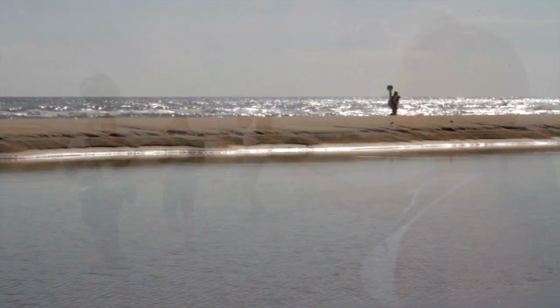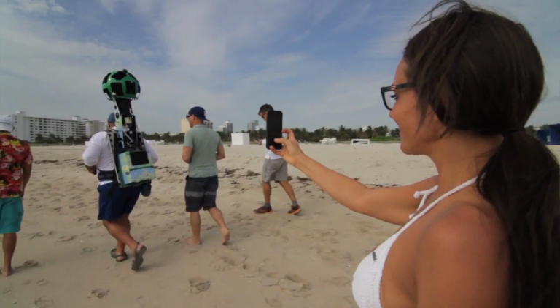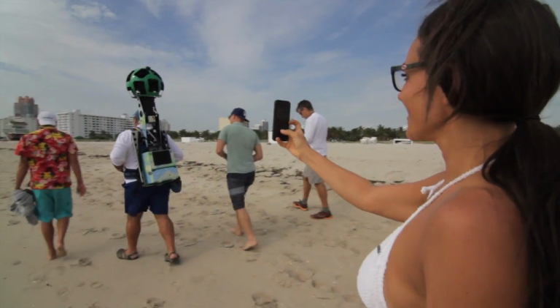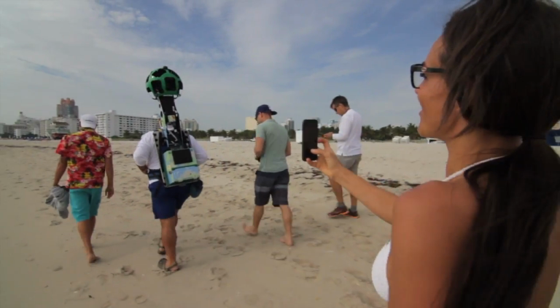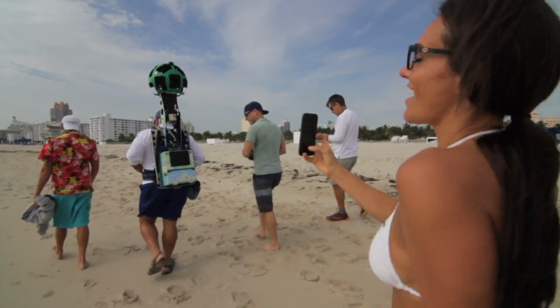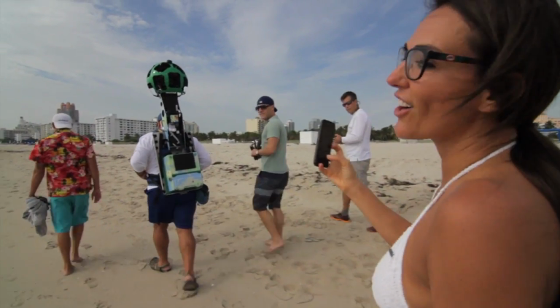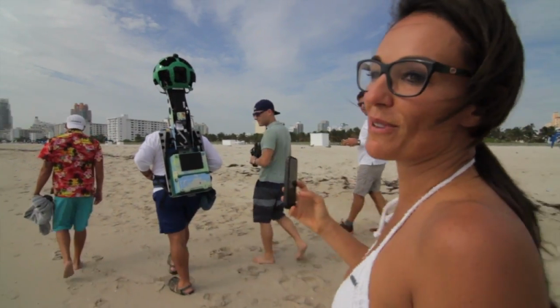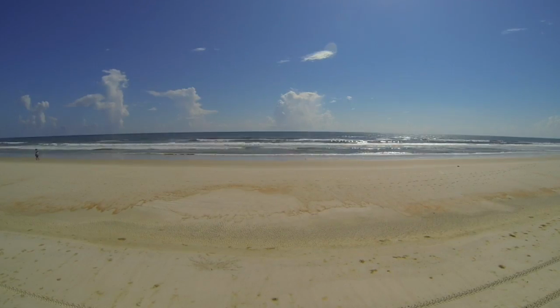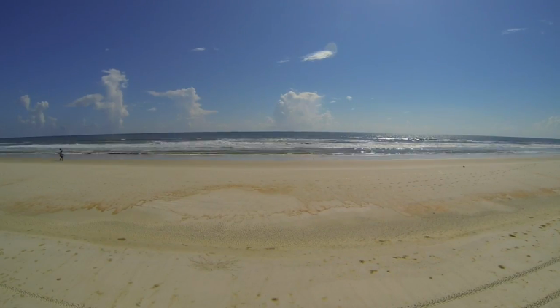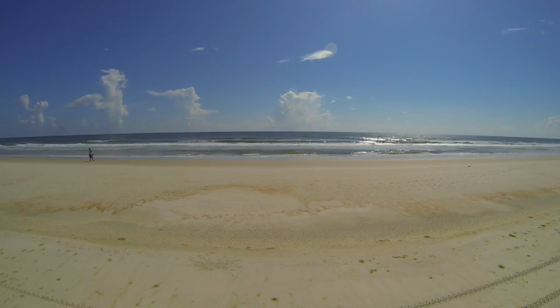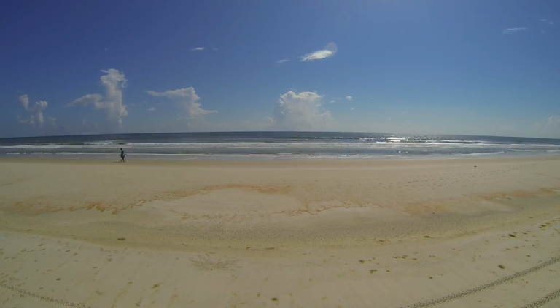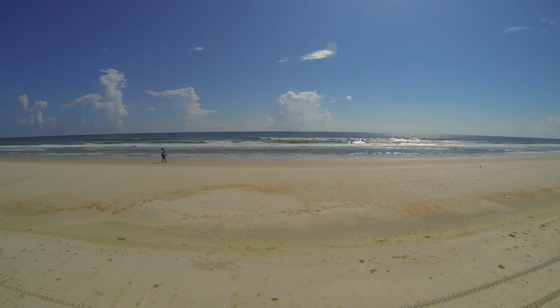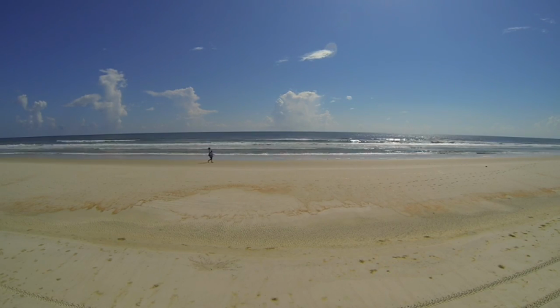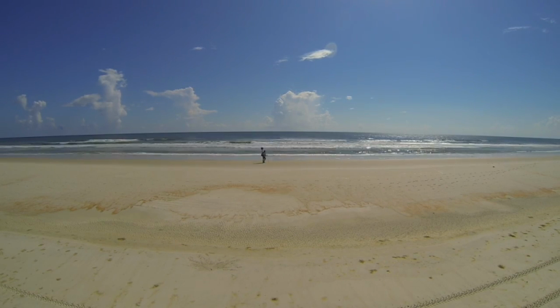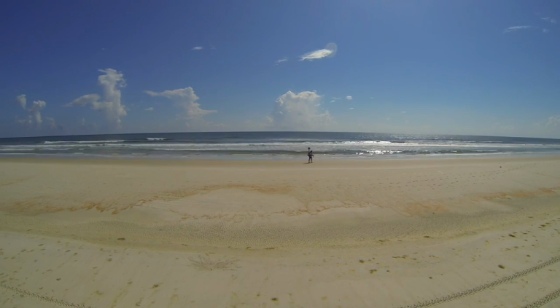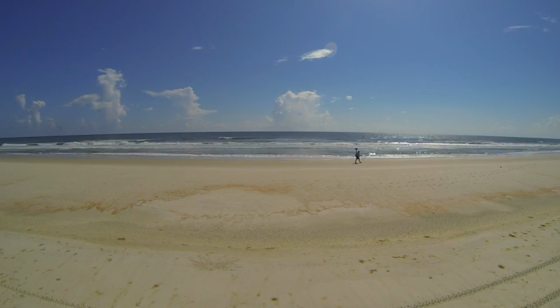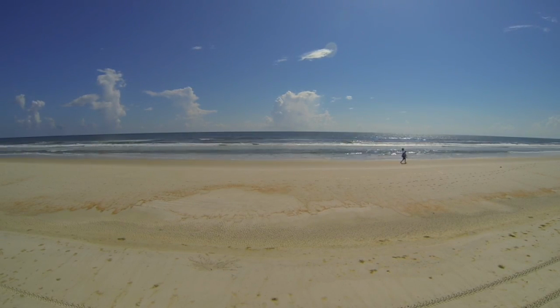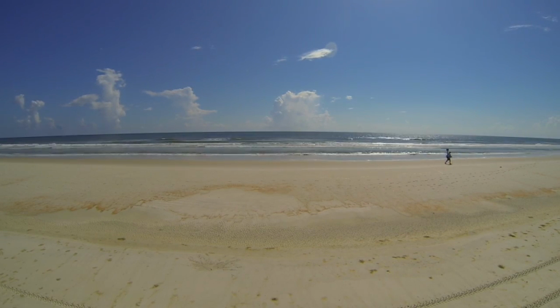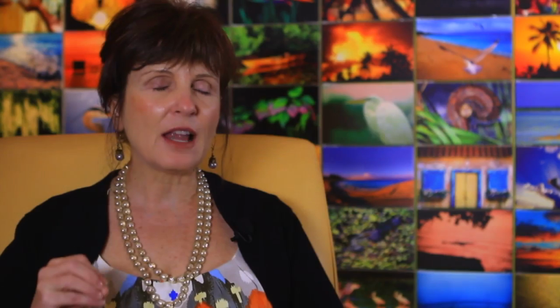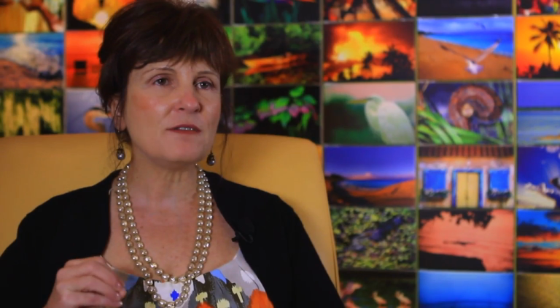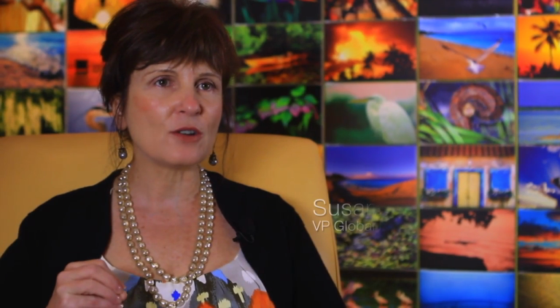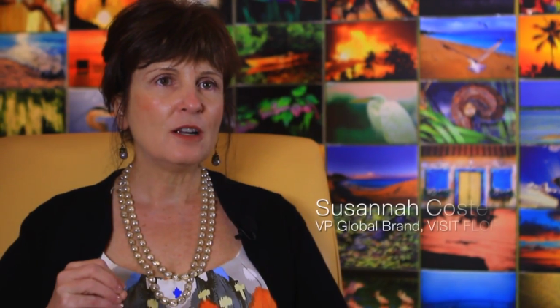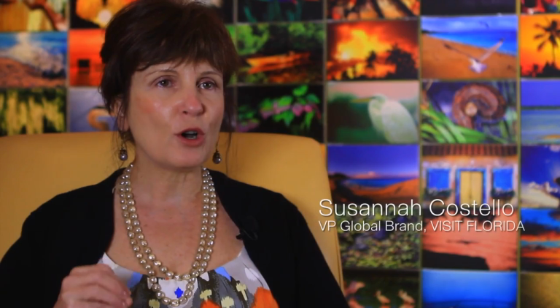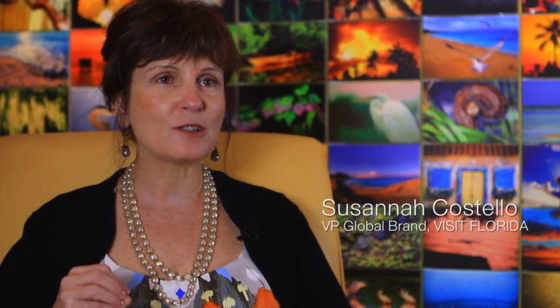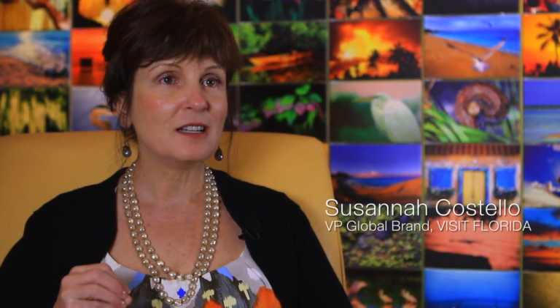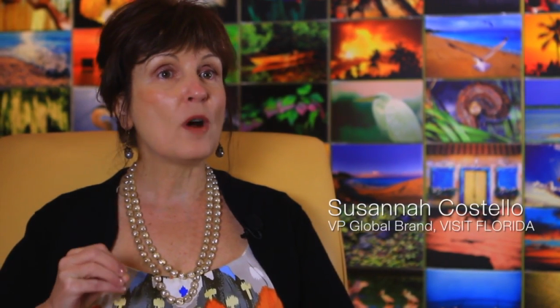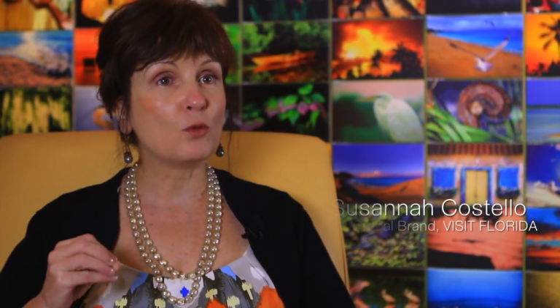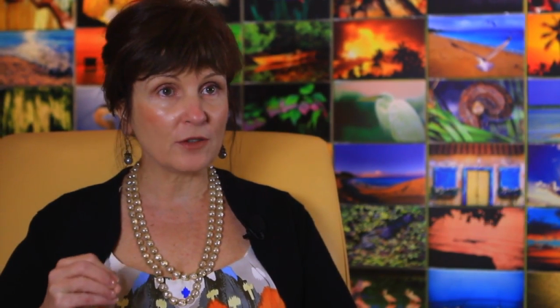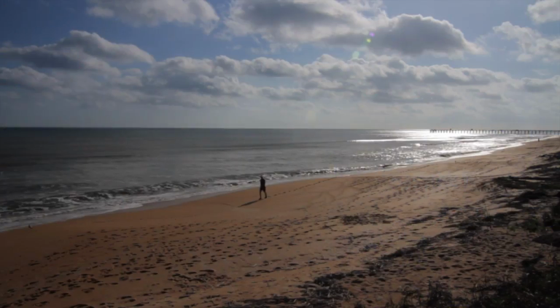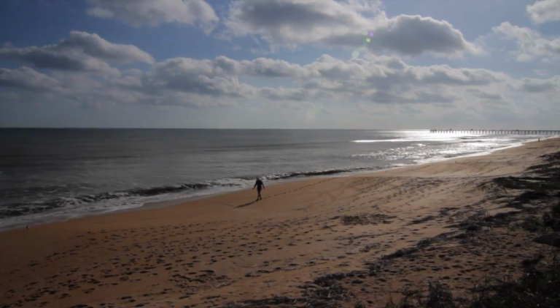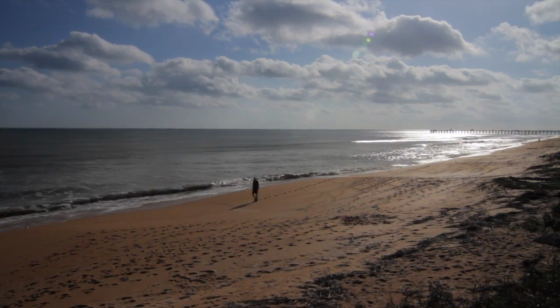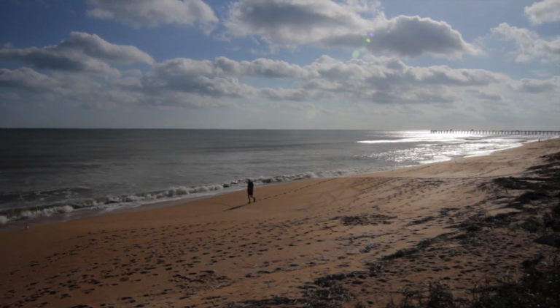With seven and a half million images captured, the Sunshine State's sandy sides take center stage, tempting travelers virtually to visit Florida. The perfect 360-degree experience allows a visitor to rehearse what their real Florida beach experience will be.